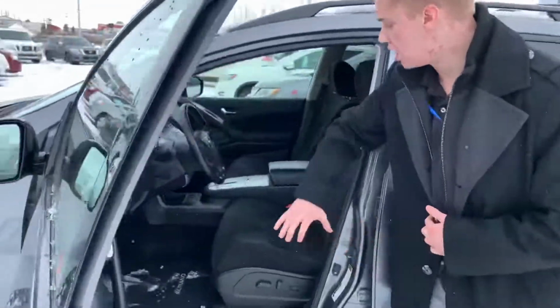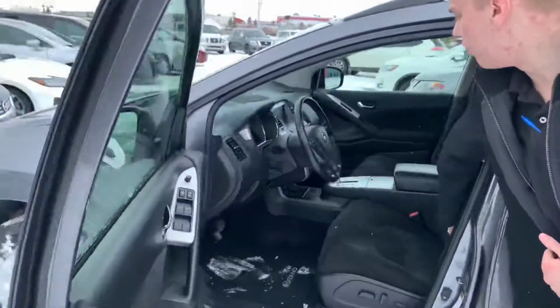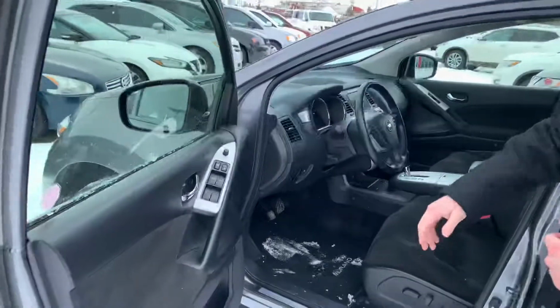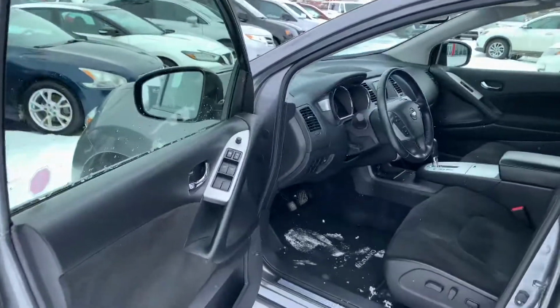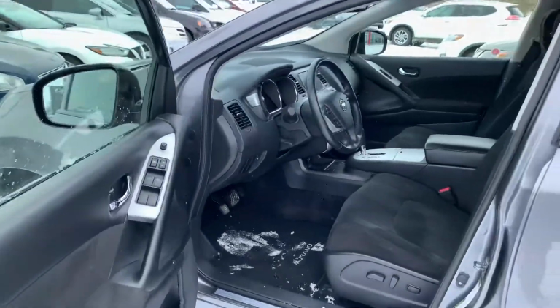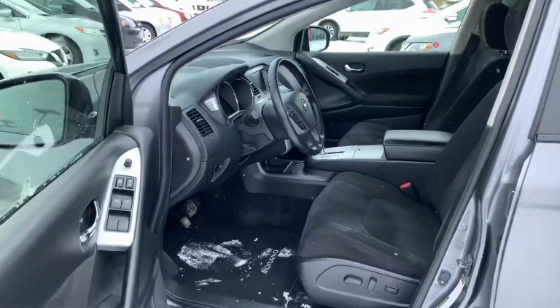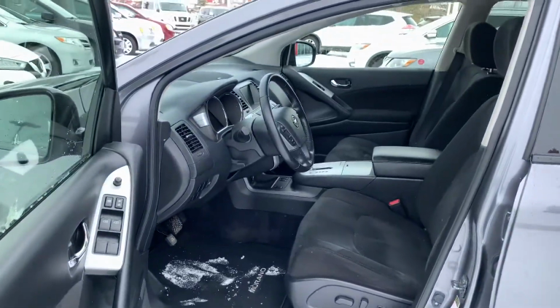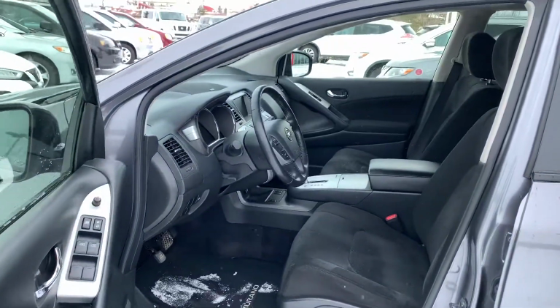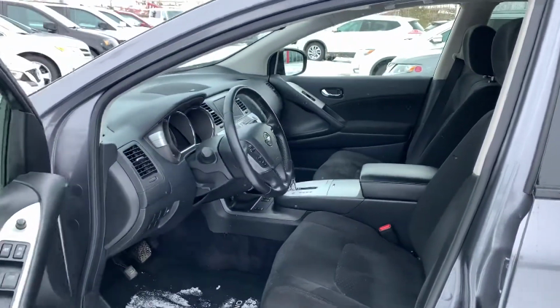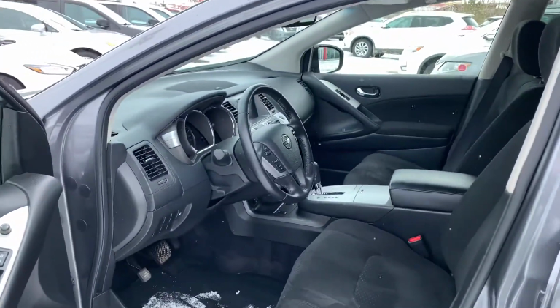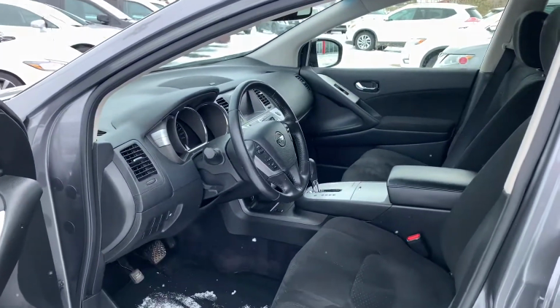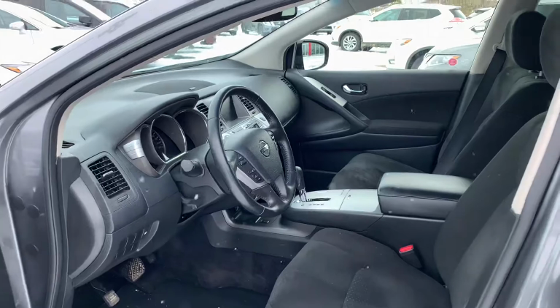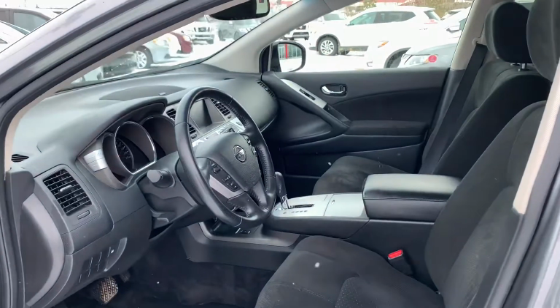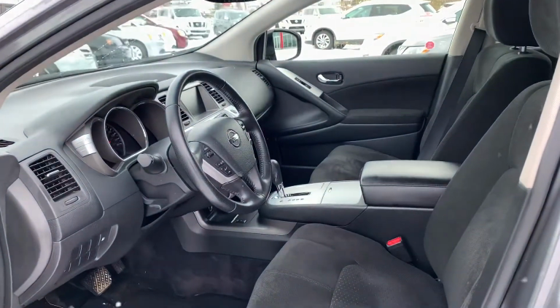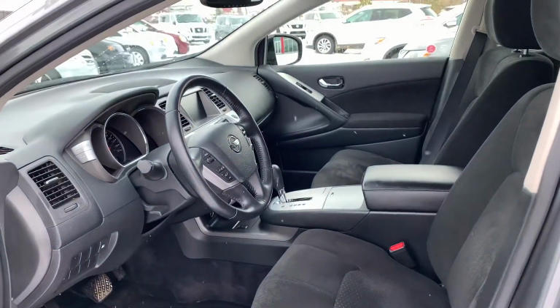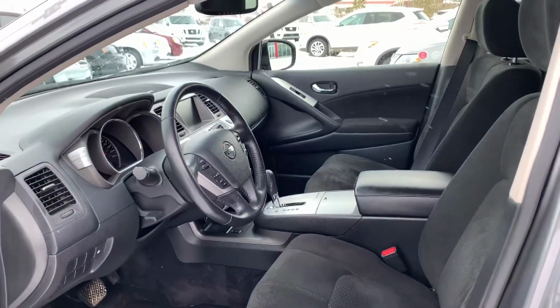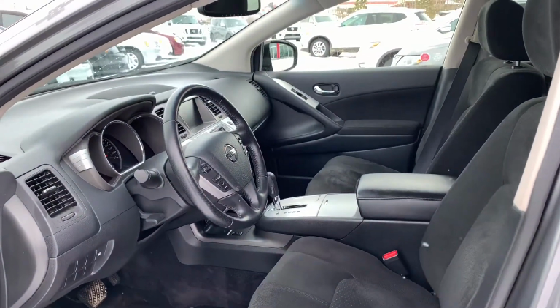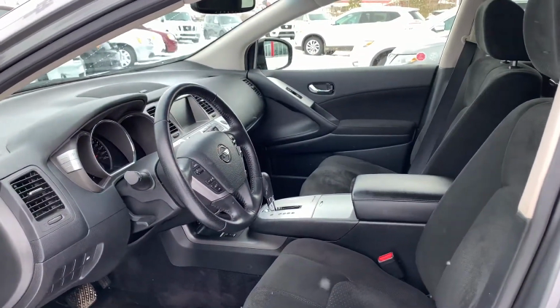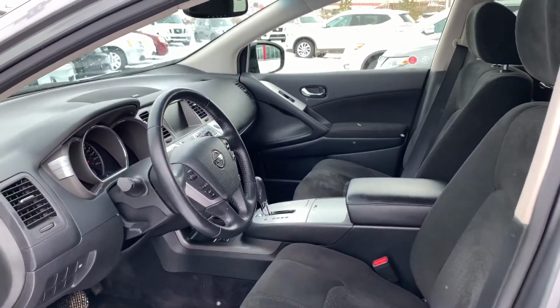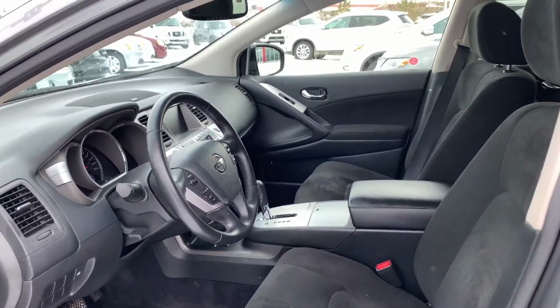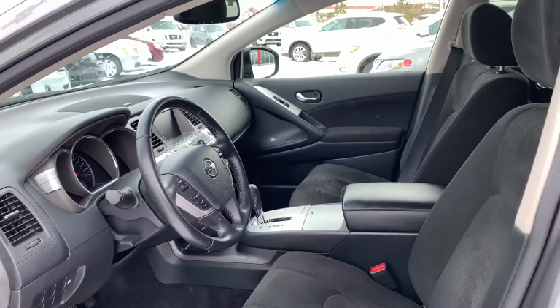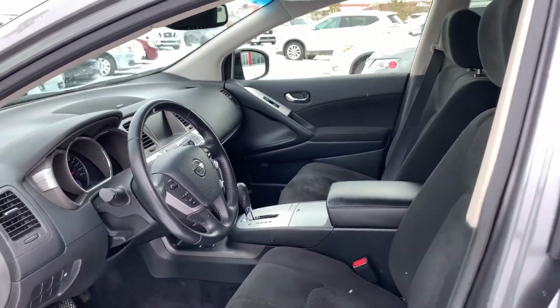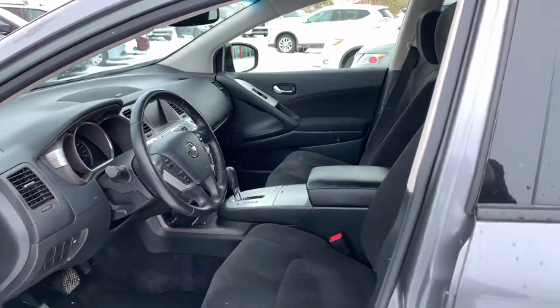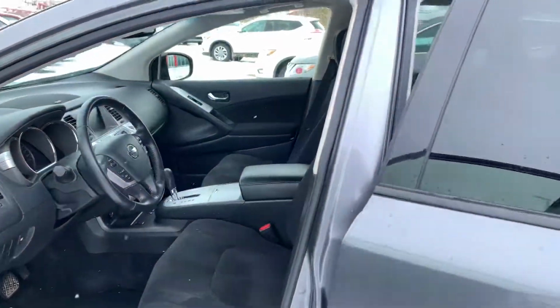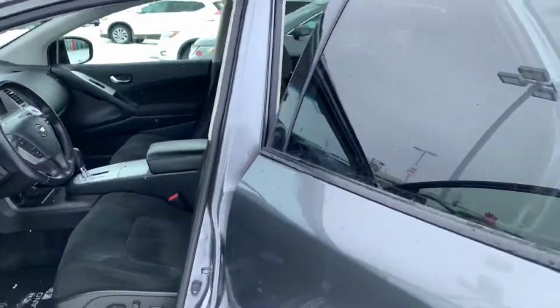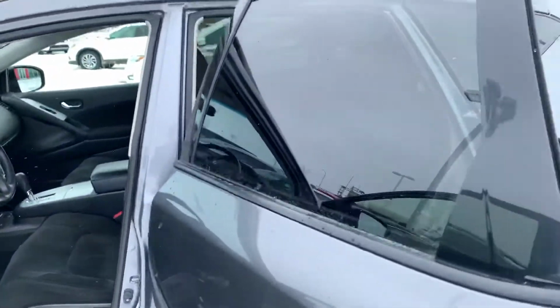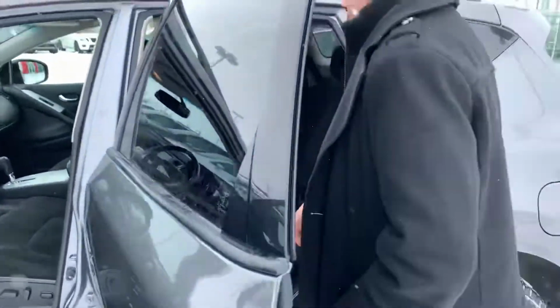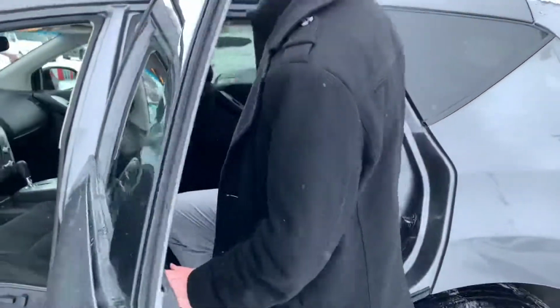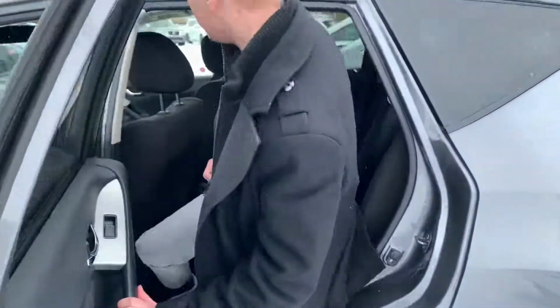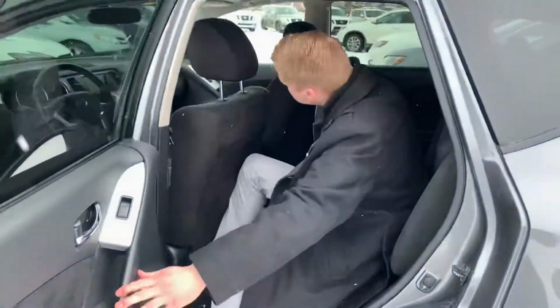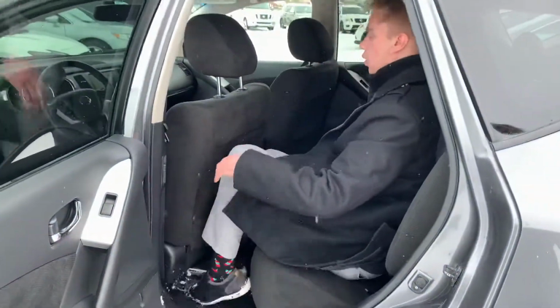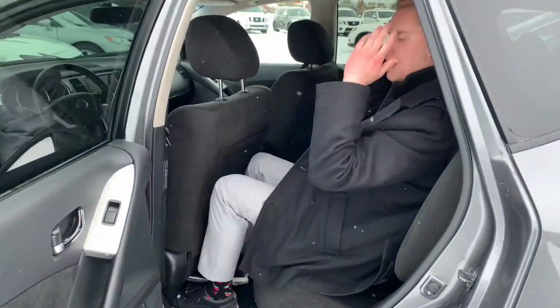Coming in on the inside here, you're gonna get your power windows, power locks, and beautiful cloth seats — they are heated to keep you nice and warm in the winter months. You're also gonna get your Bluetooth and cruise control on the steering wheel, a nice screen up front for your radio controls, and the Bose audio sound system.